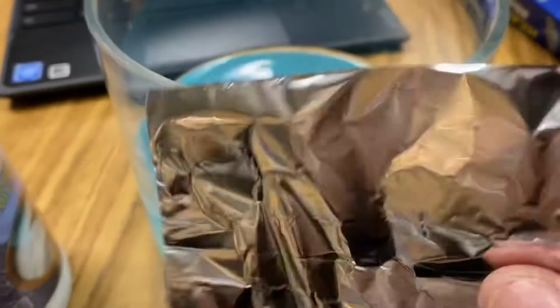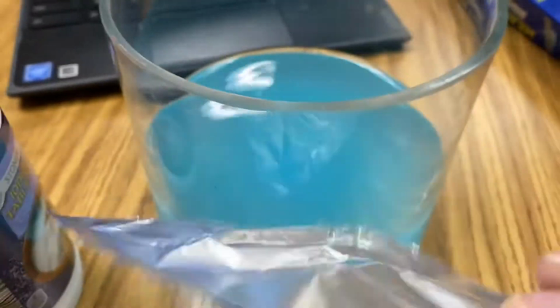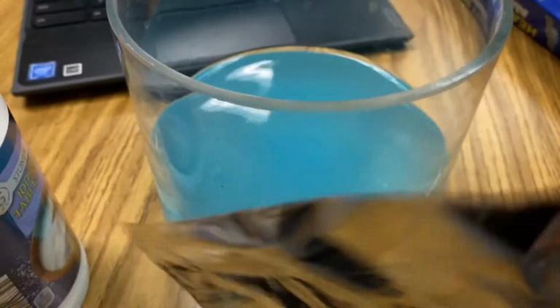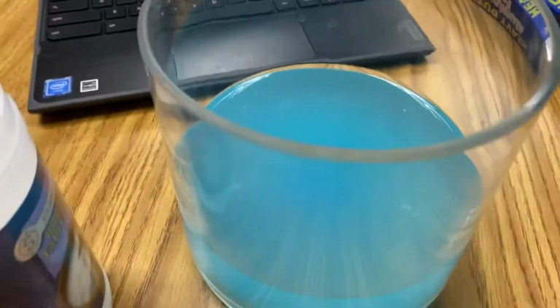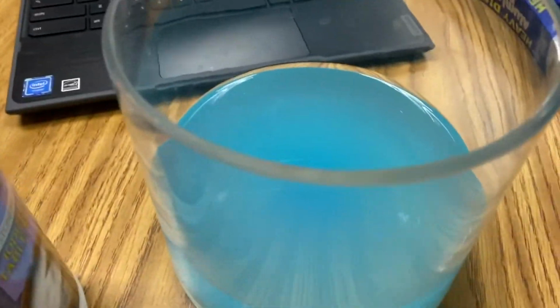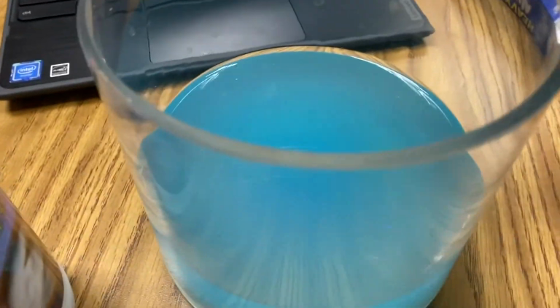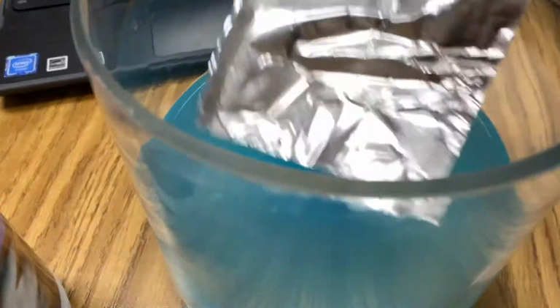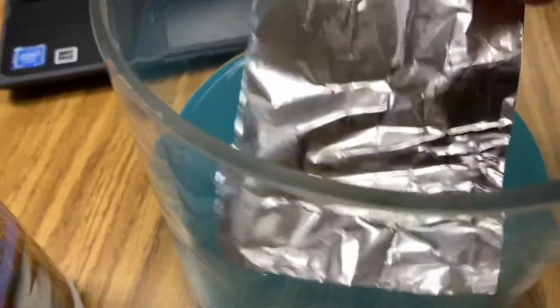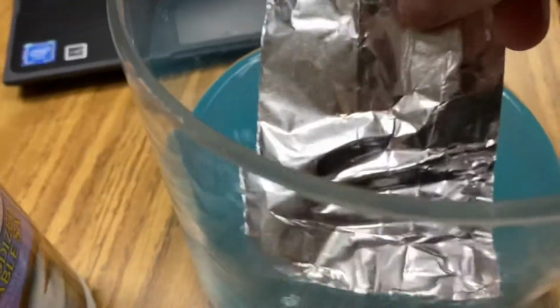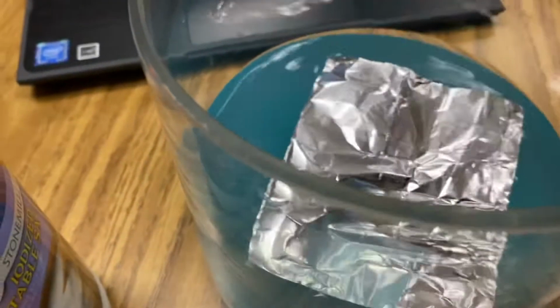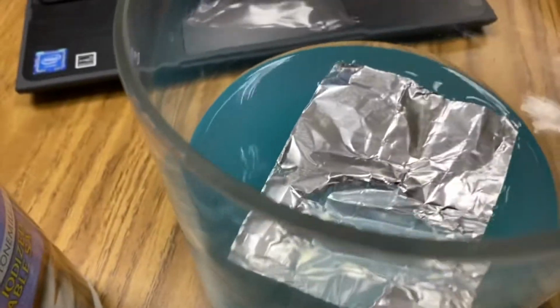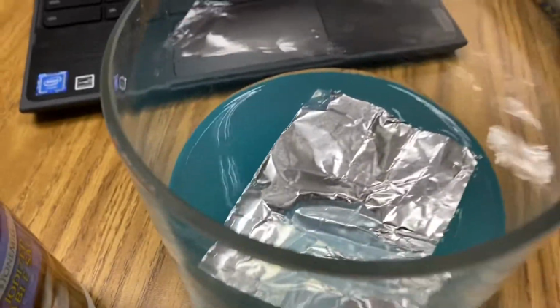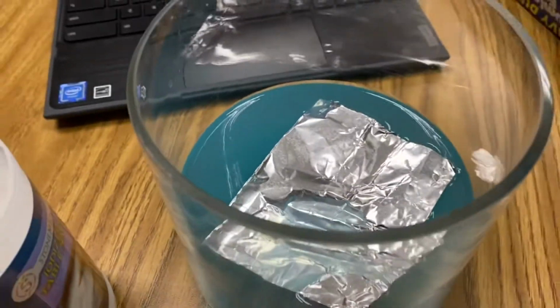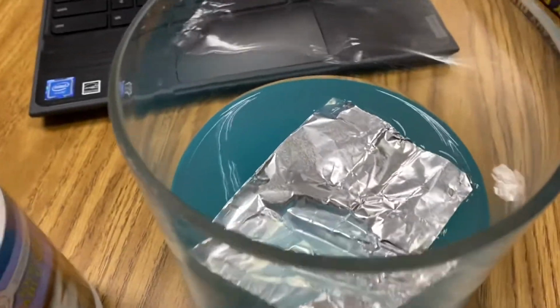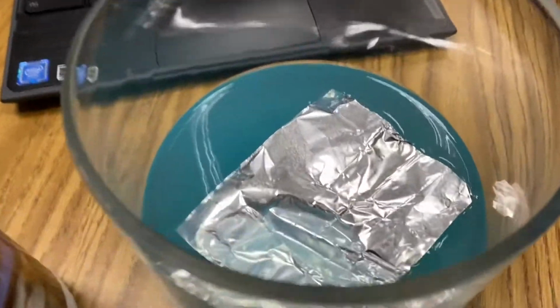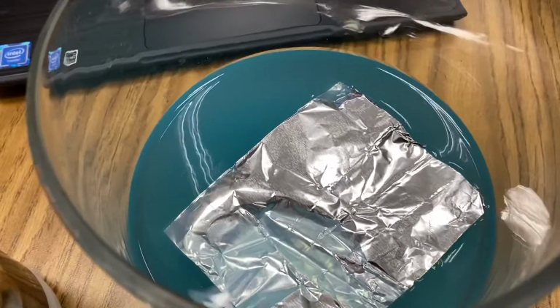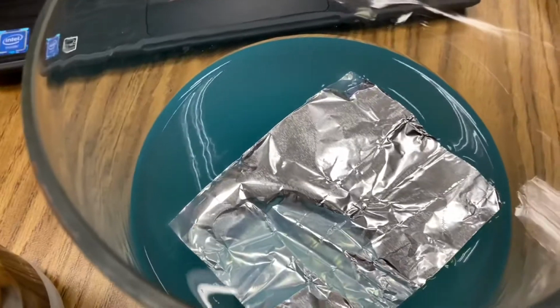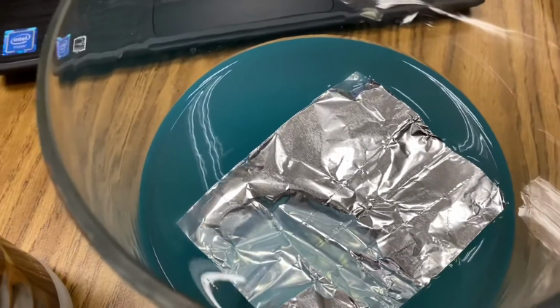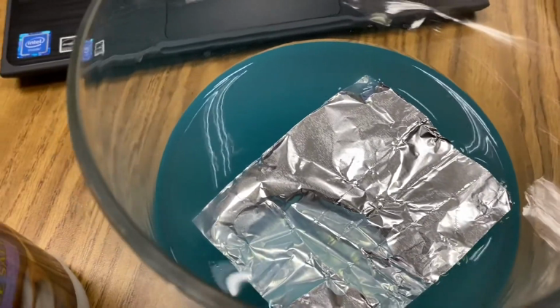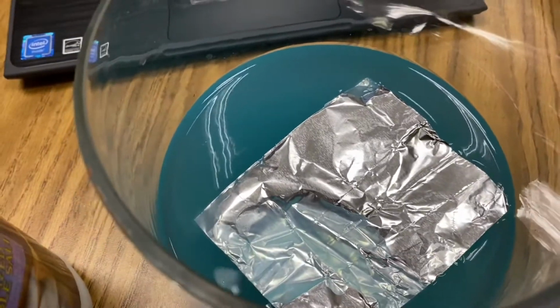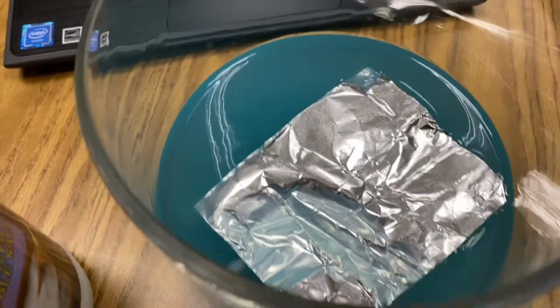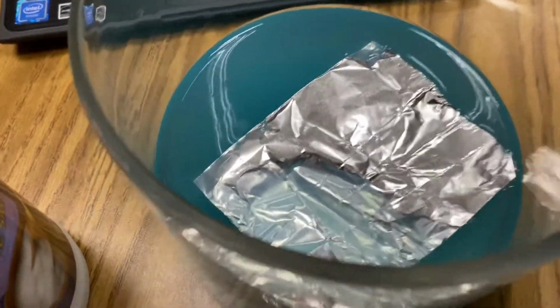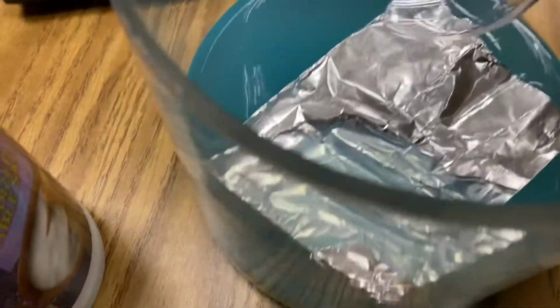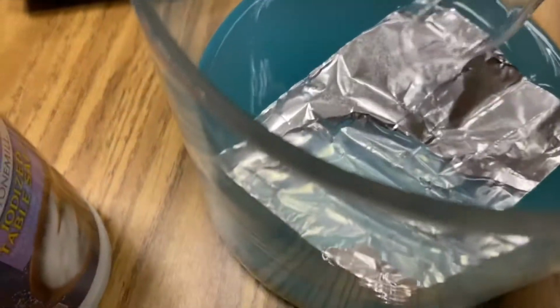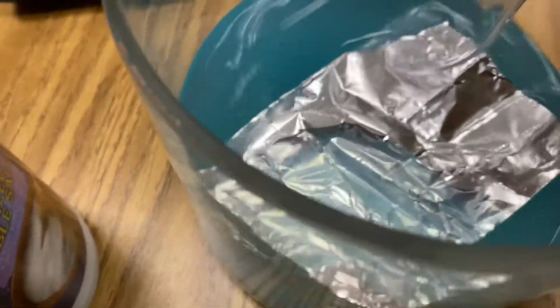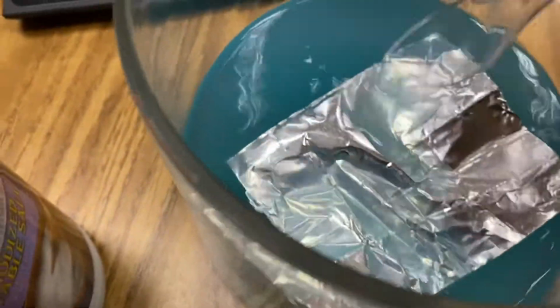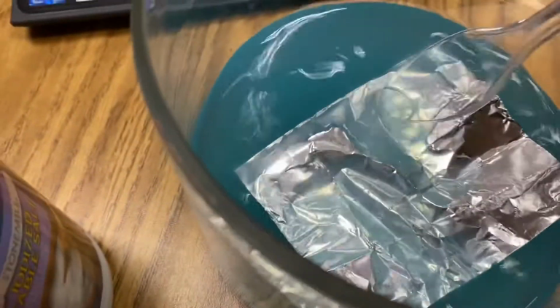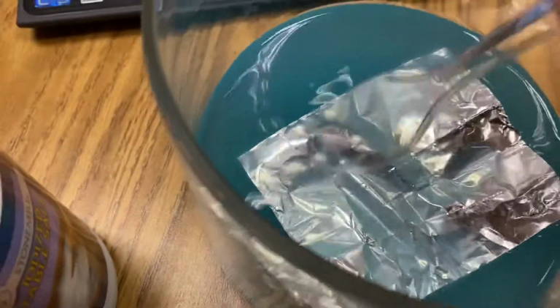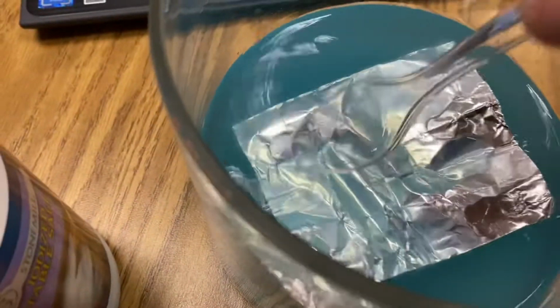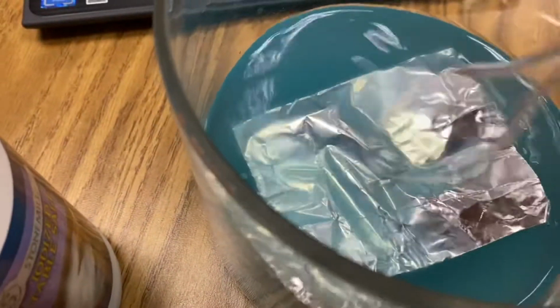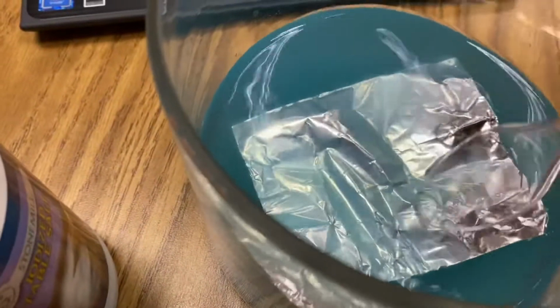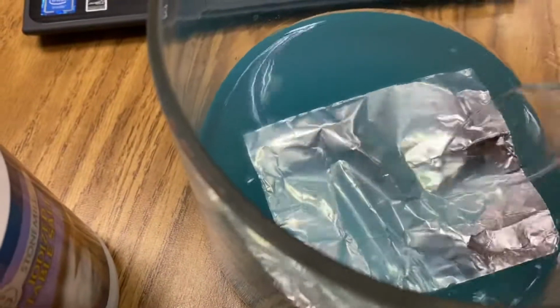So cut out a square of aluminum, put it on the surface, and at first you won't see anything happening, and that's because there's an oxide layer on the aluminum.